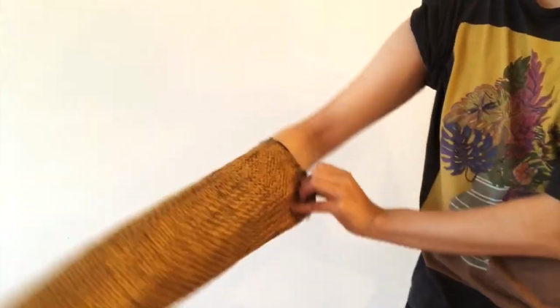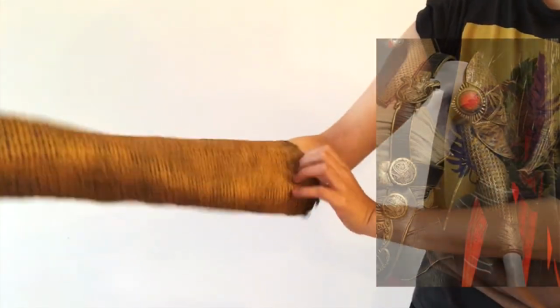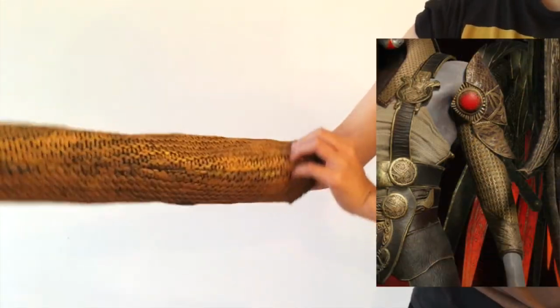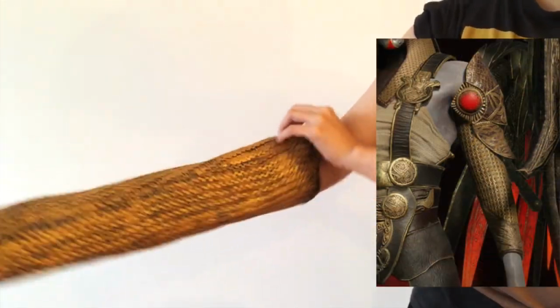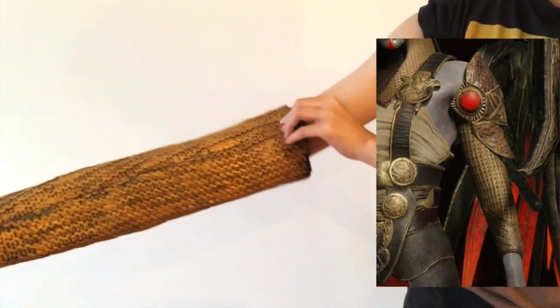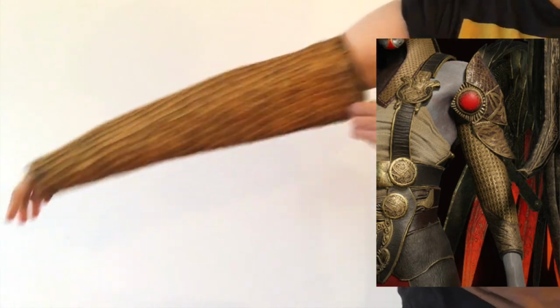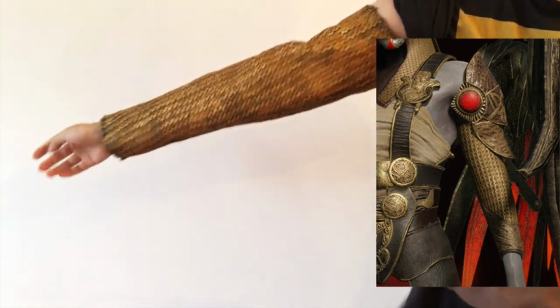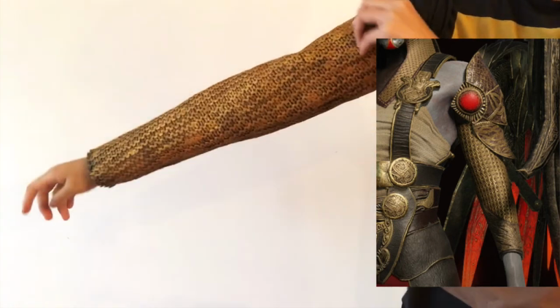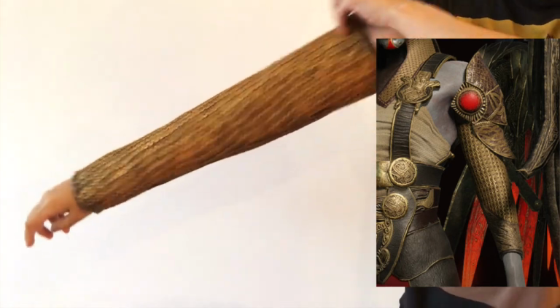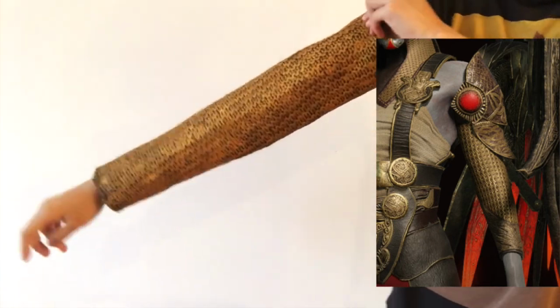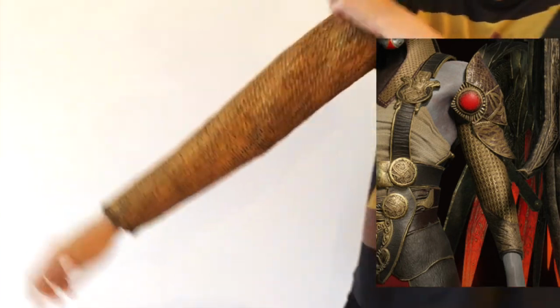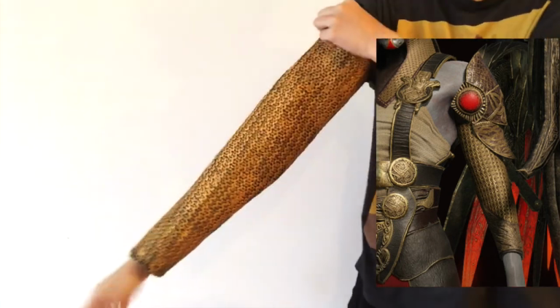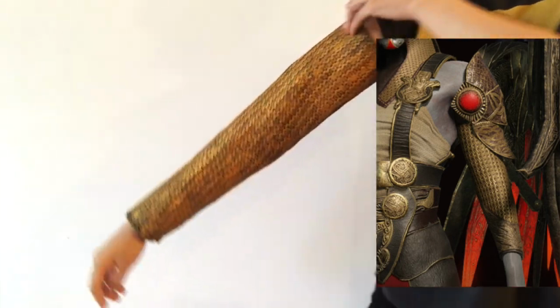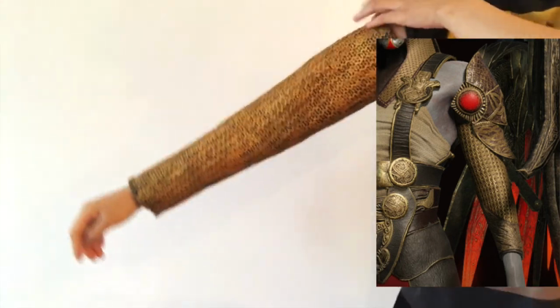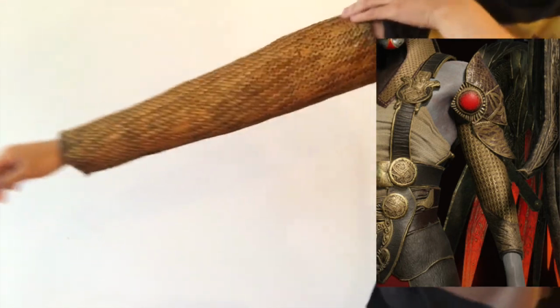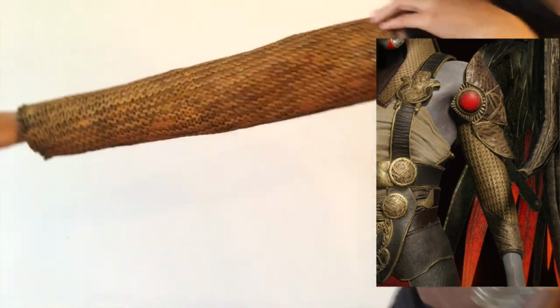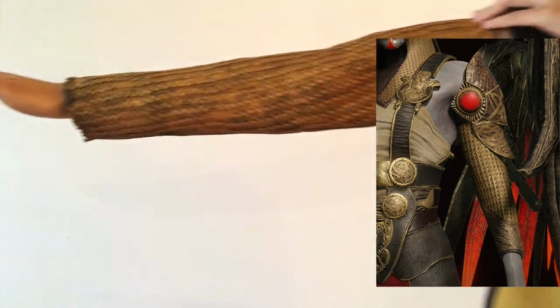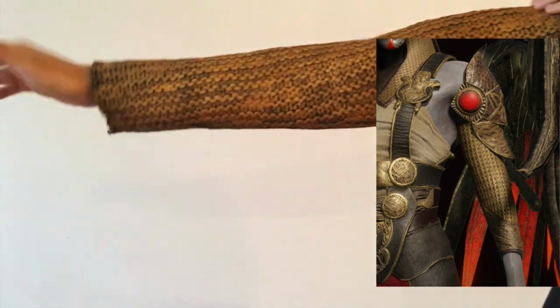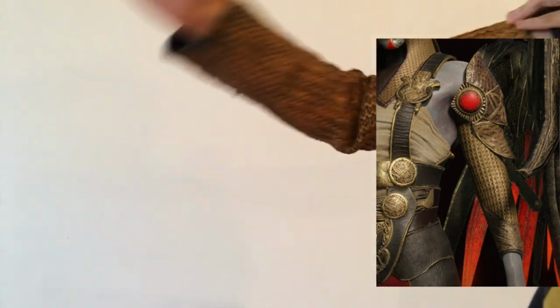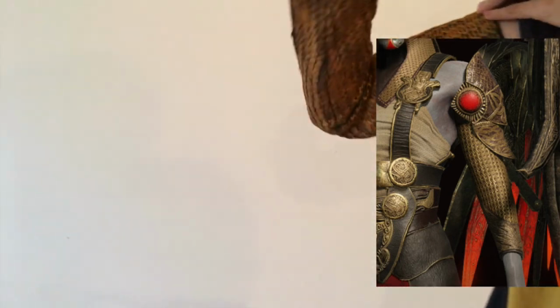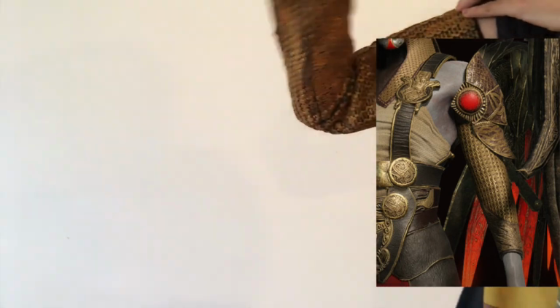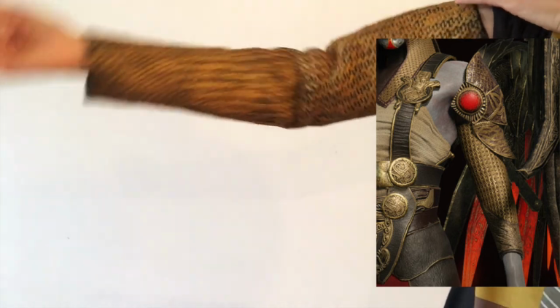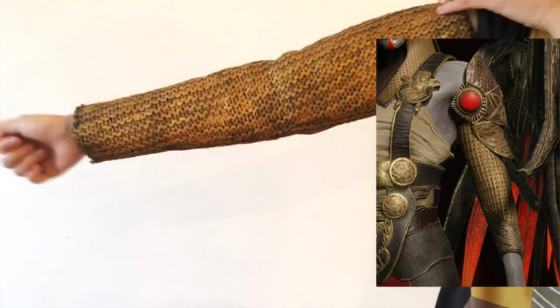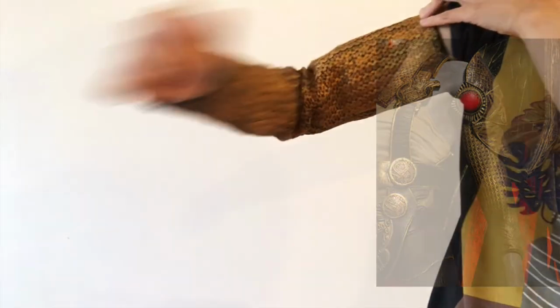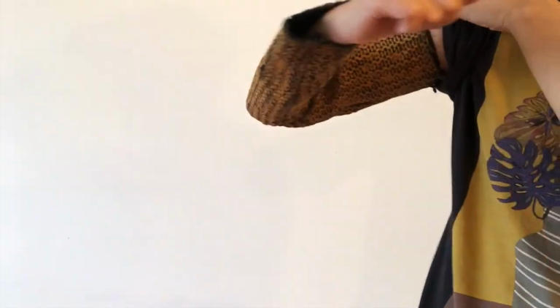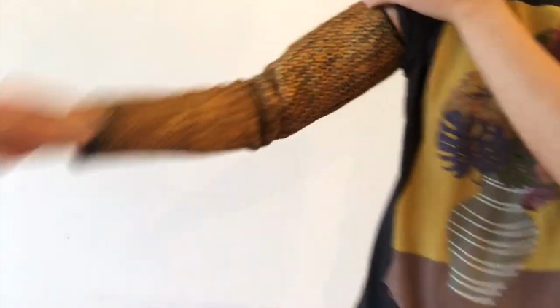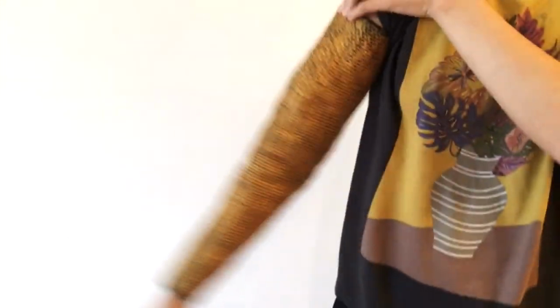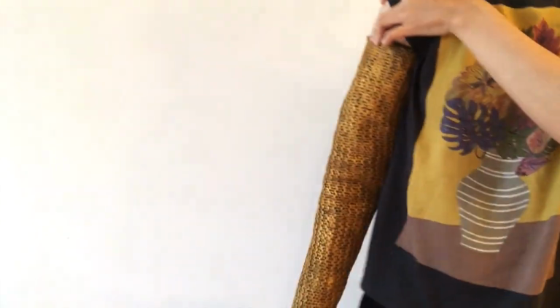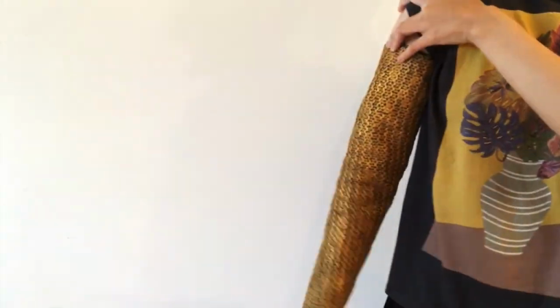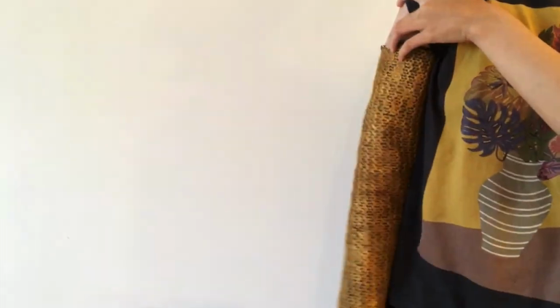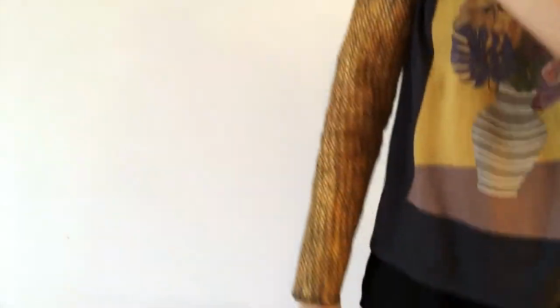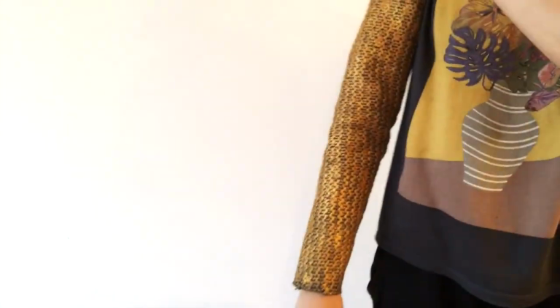And here's the final product. It mimics the chainmail look pretty well and I'm happy how it turned out. It's light, flexible, and durable, which will make it great for packing and for conventions.